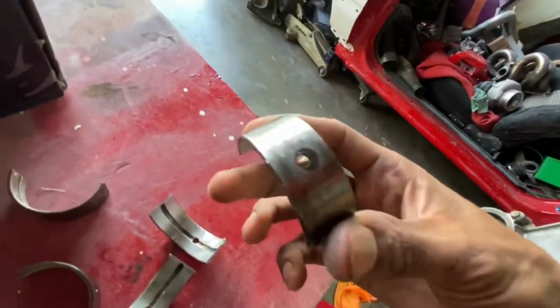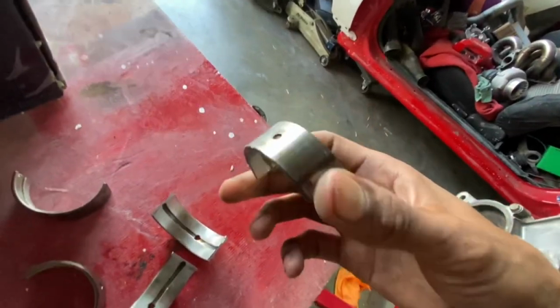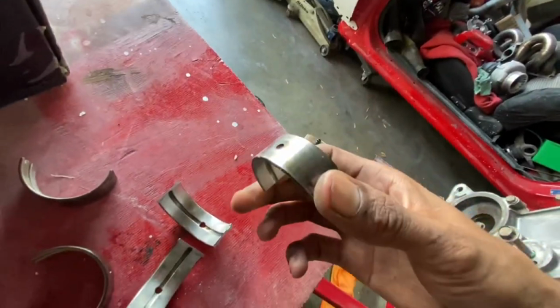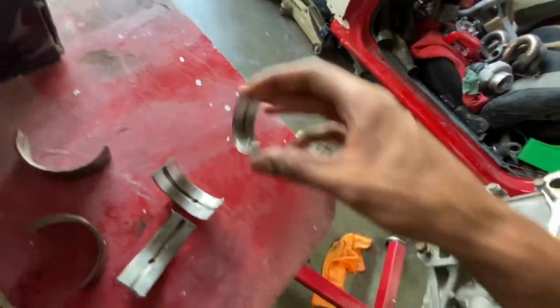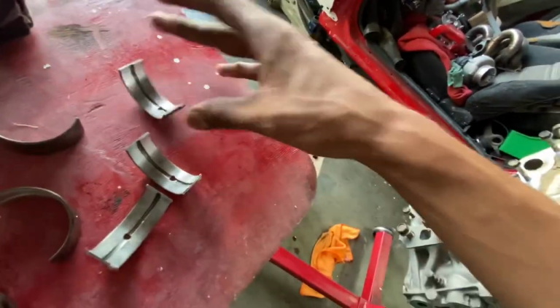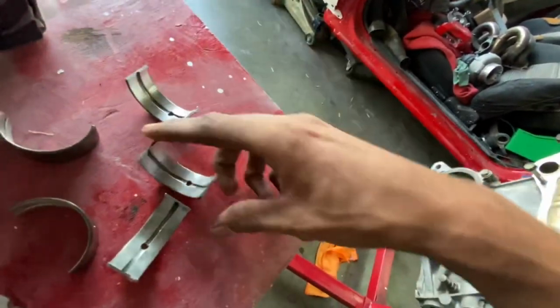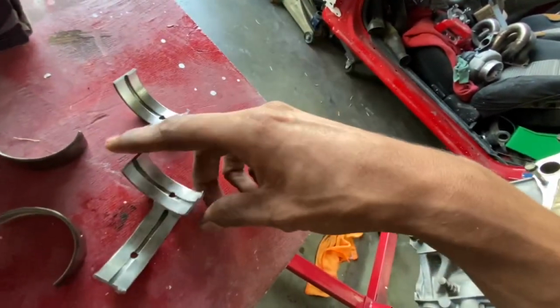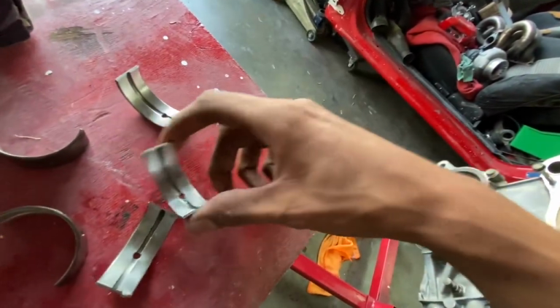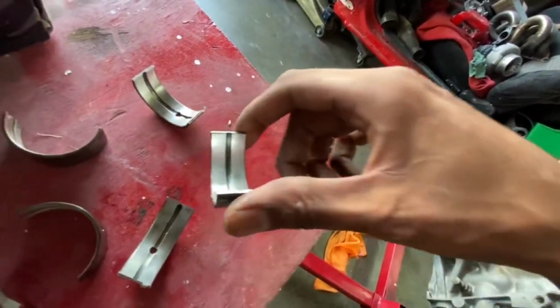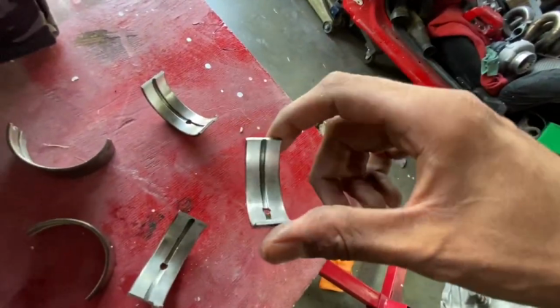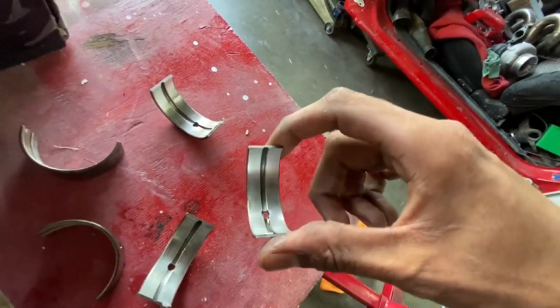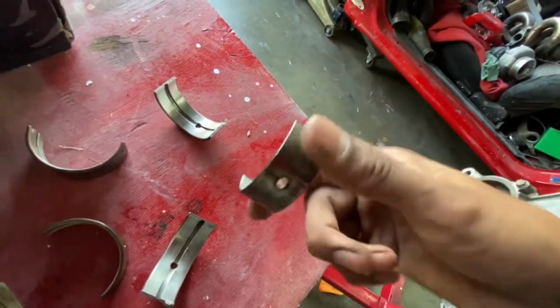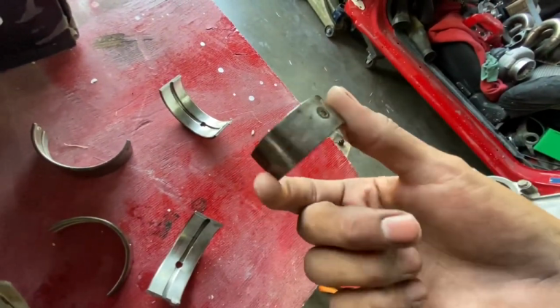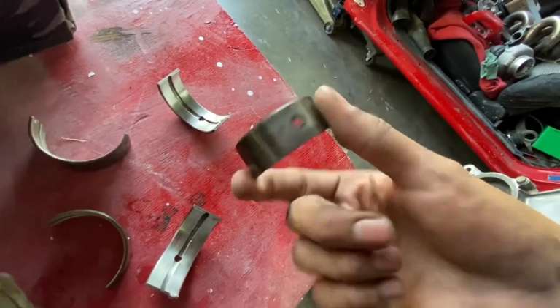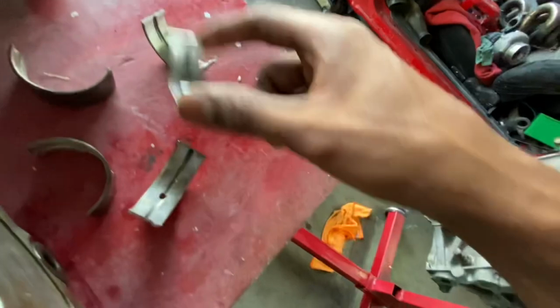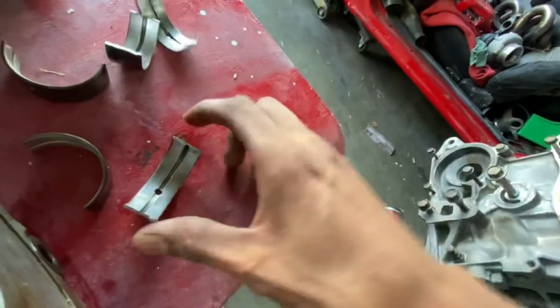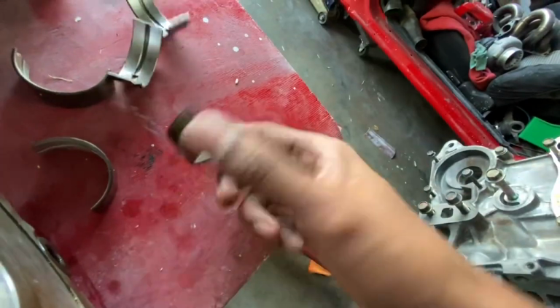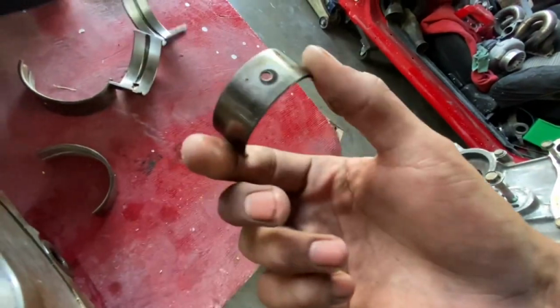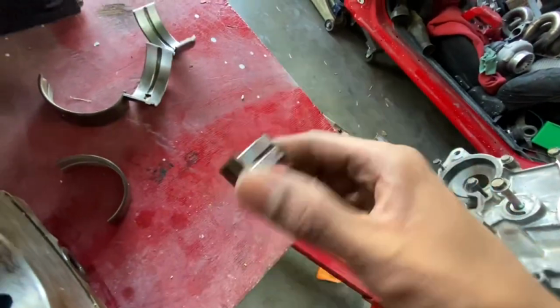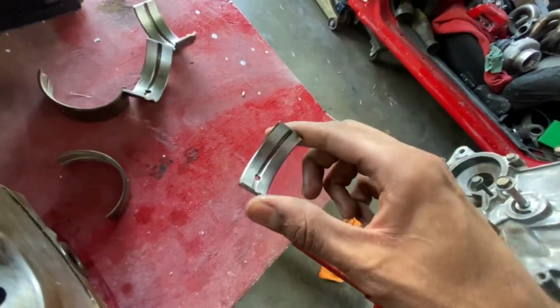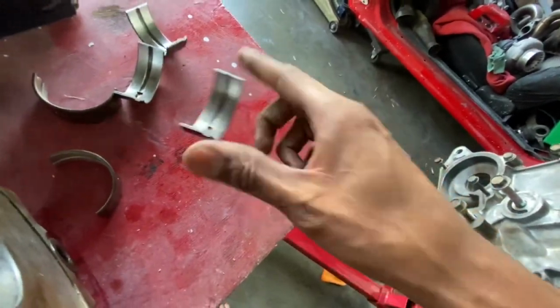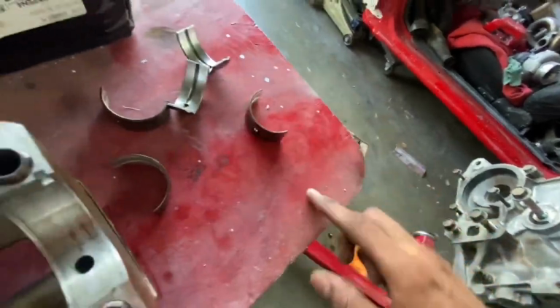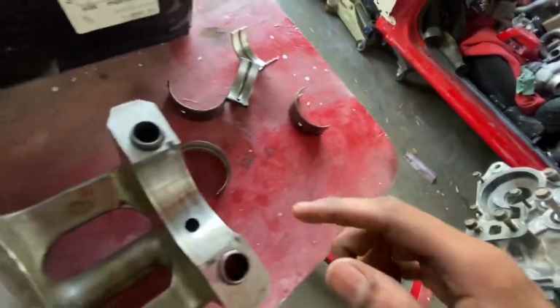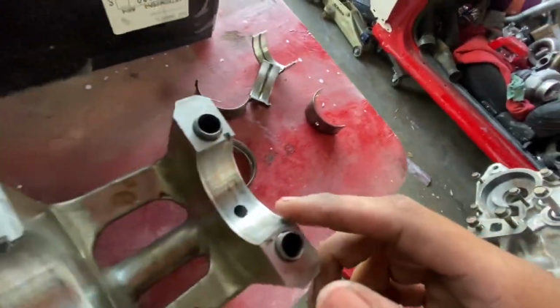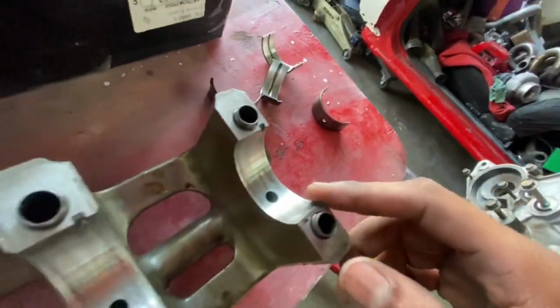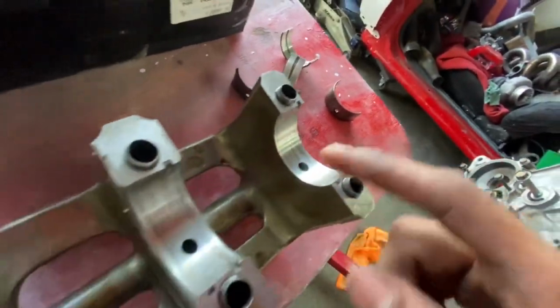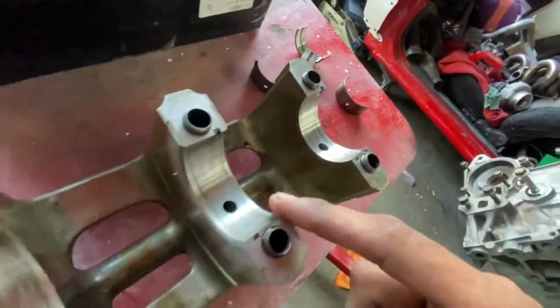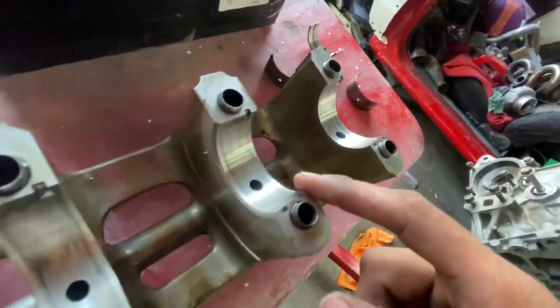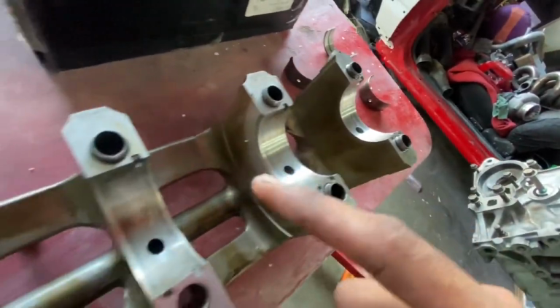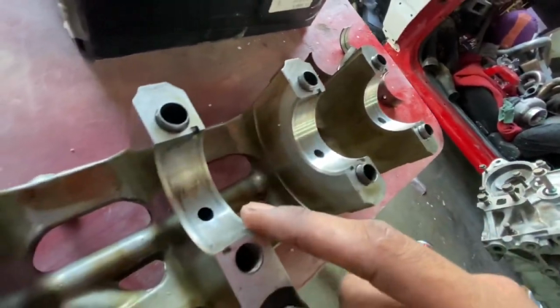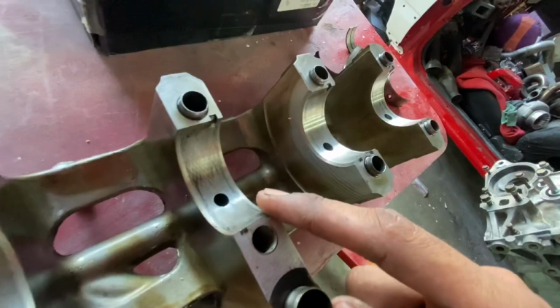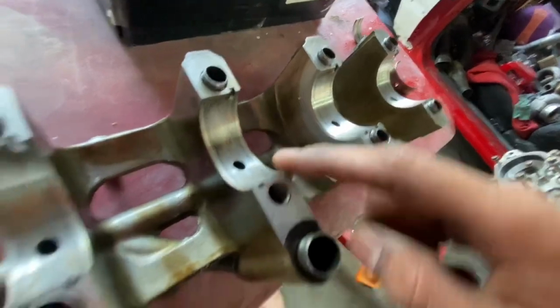For the most part they look pretty damn good — very clean, no scratching or nothing. Bearings look fantastic, honestly. This is what the girdle looks like without the bearings in it.